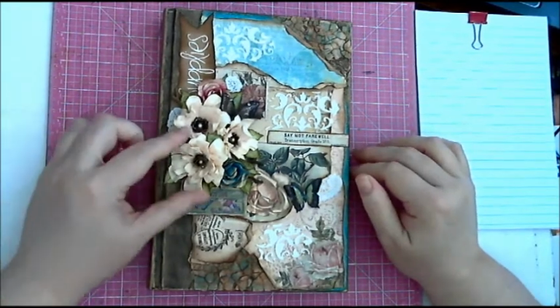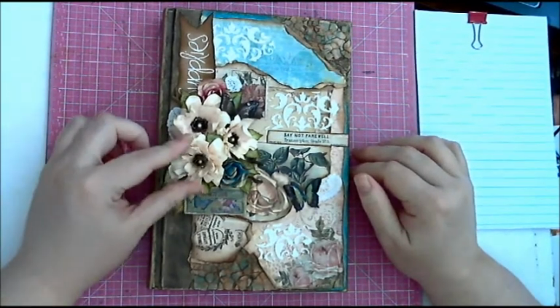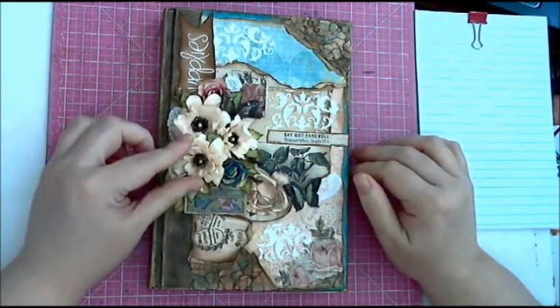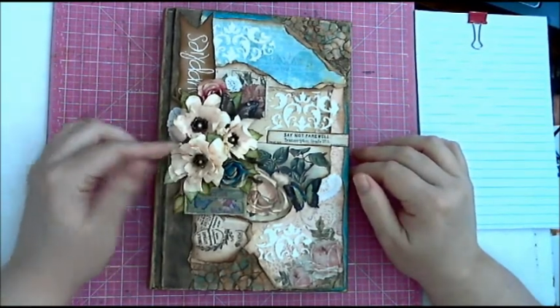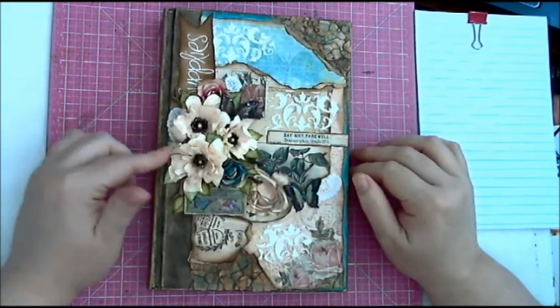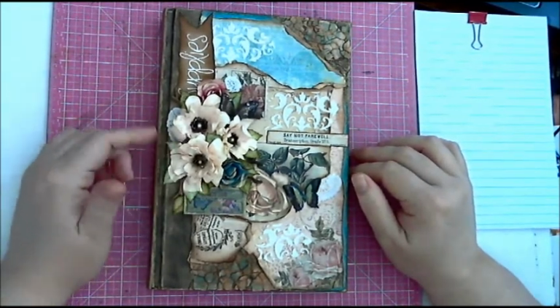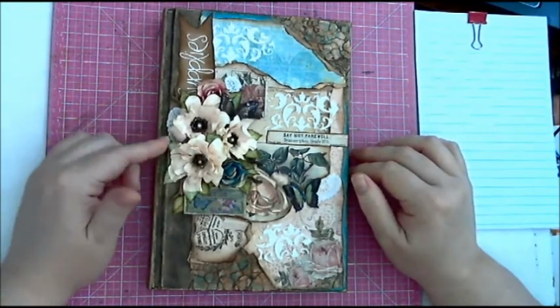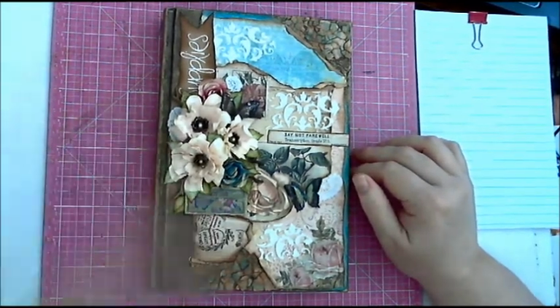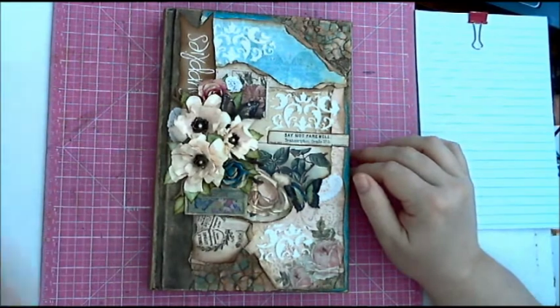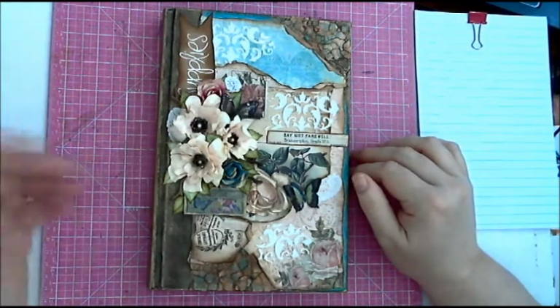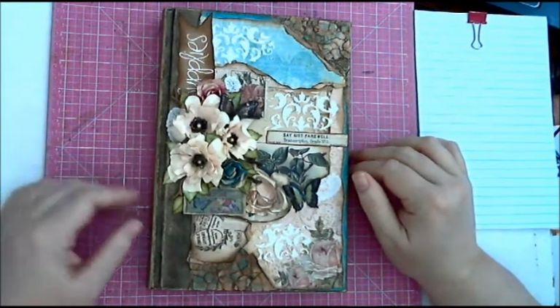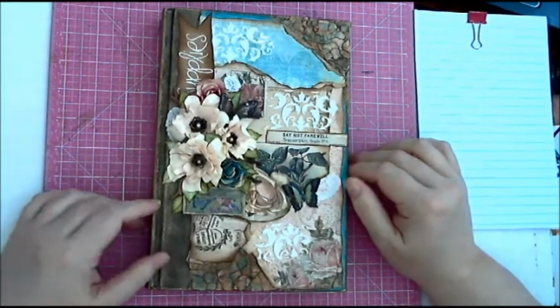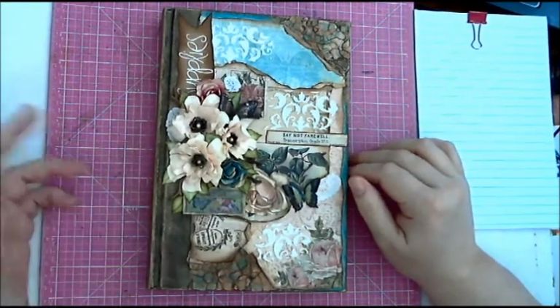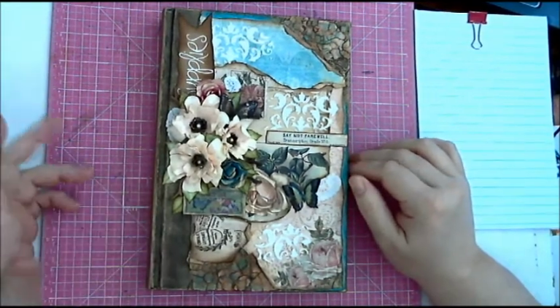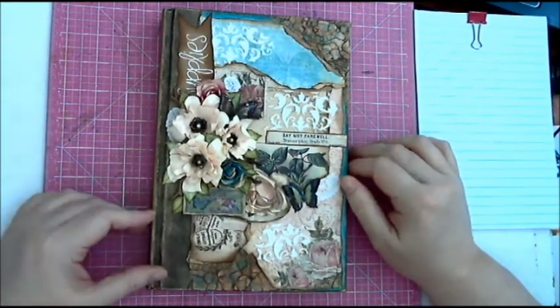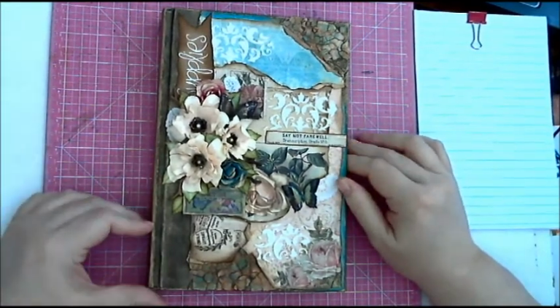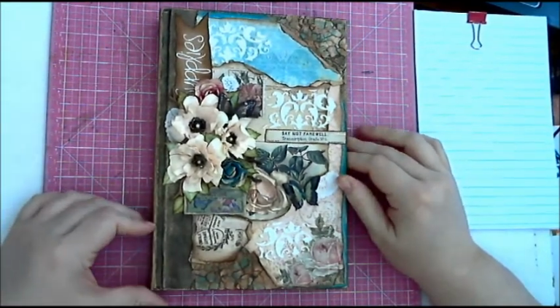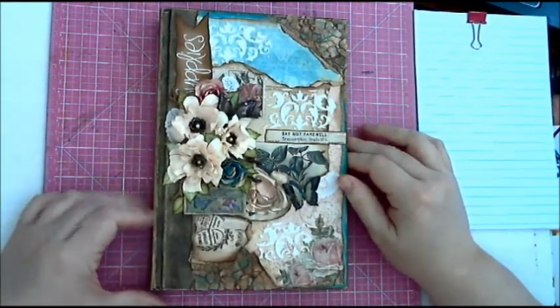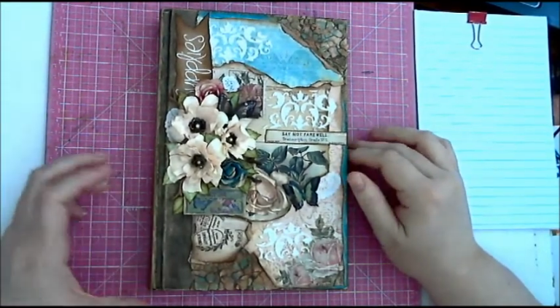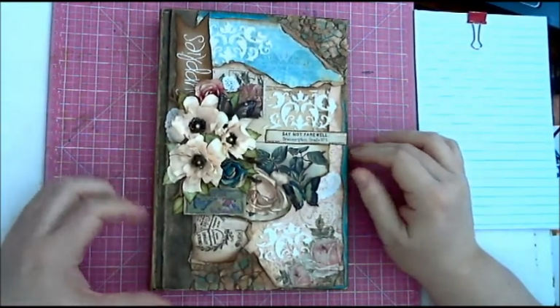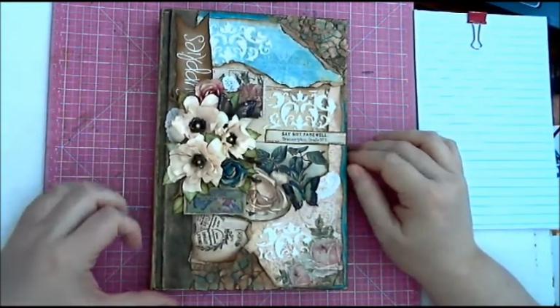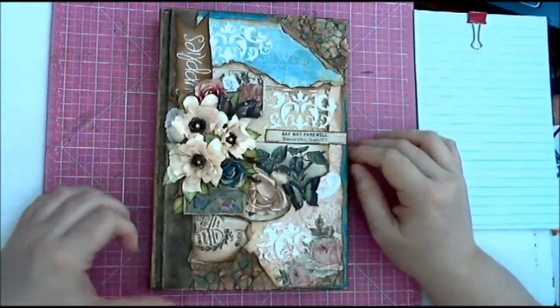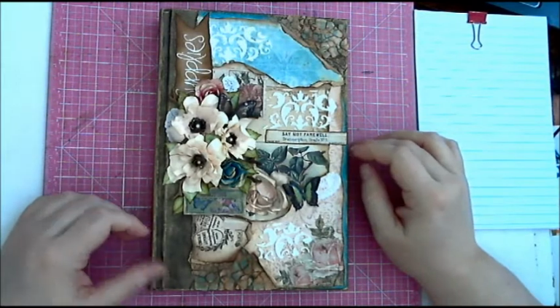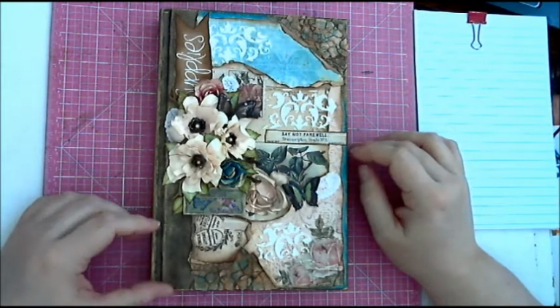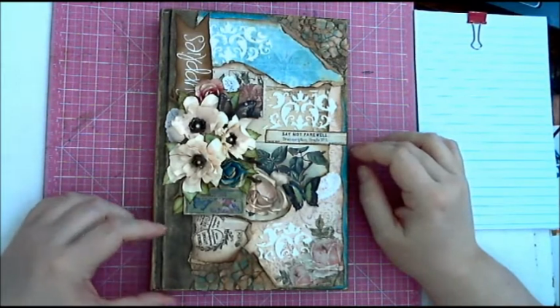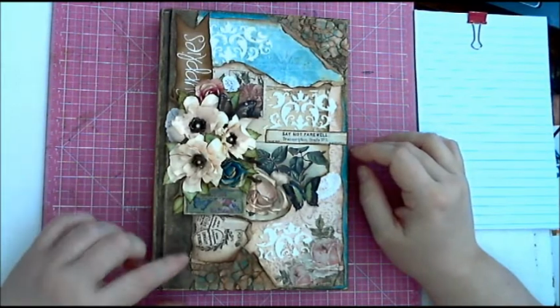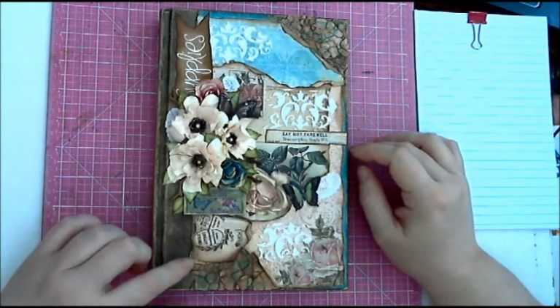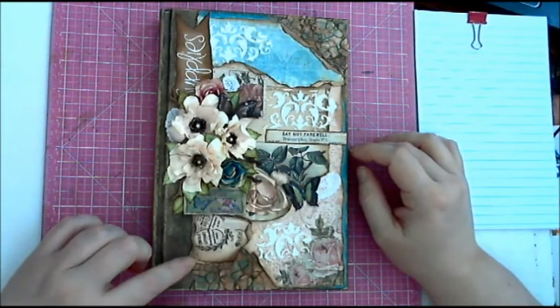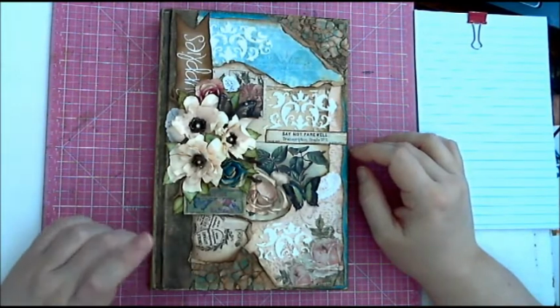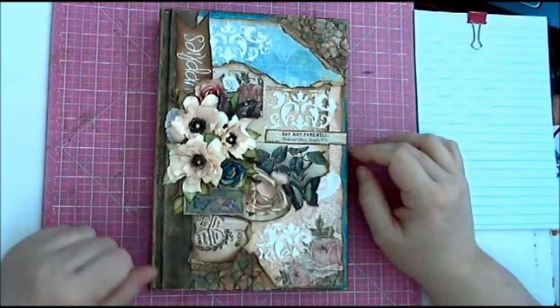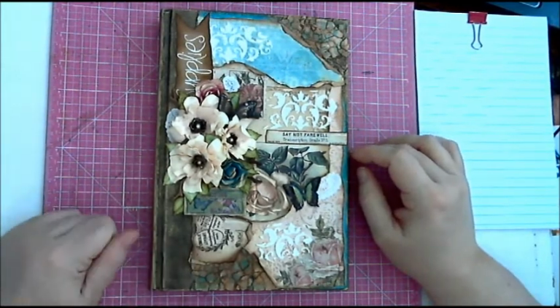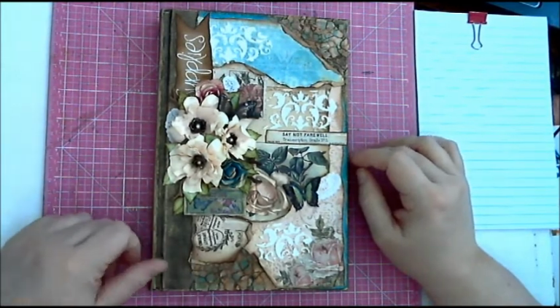She brightens my day with all her new products, projects, videos, and everything she does, so I just wanted to give a huge thank you to her for allowing me to work with her papers.